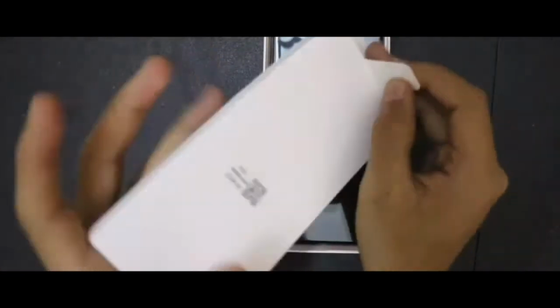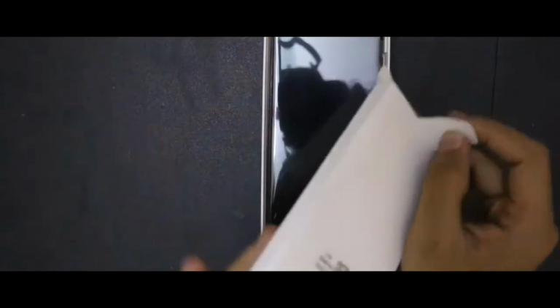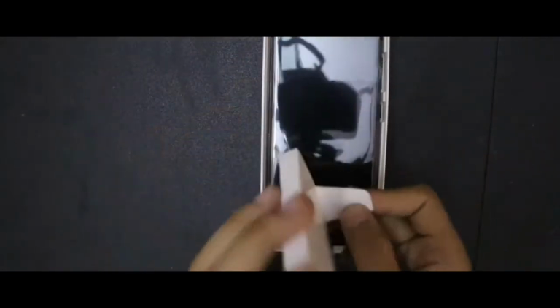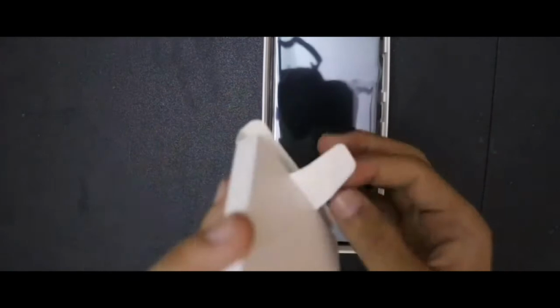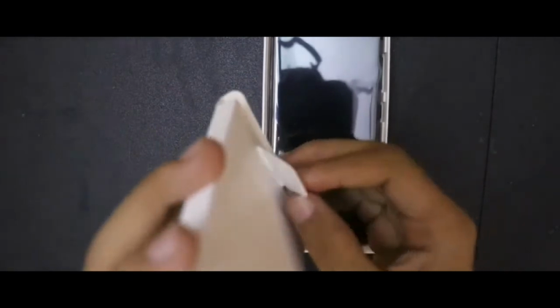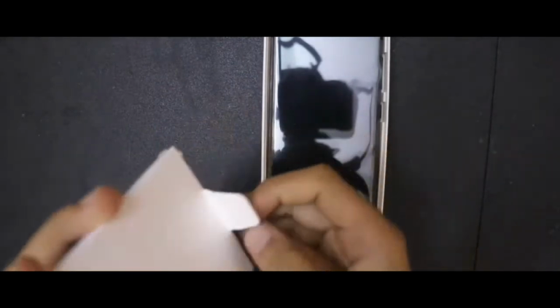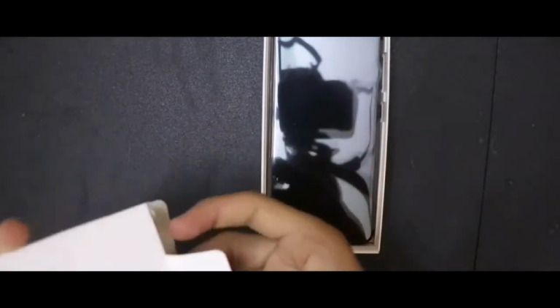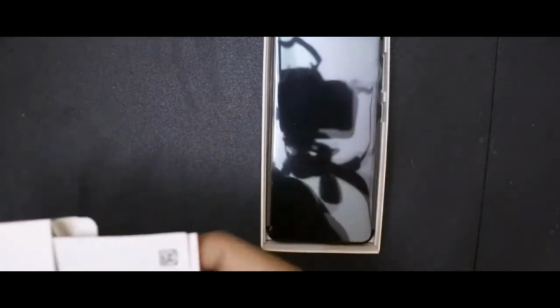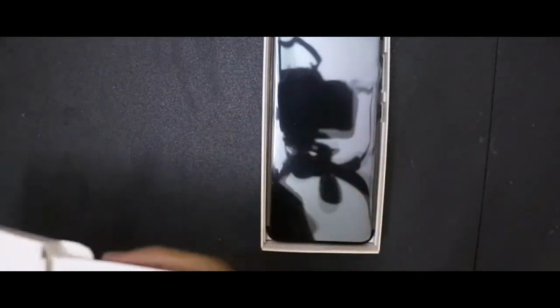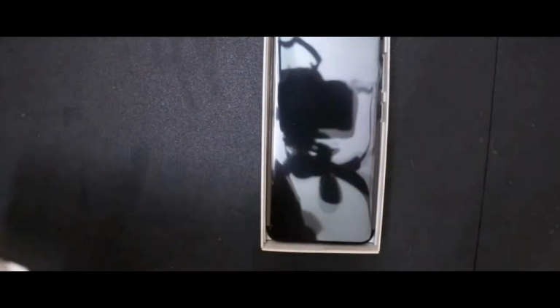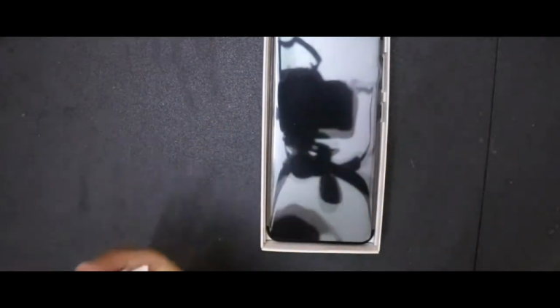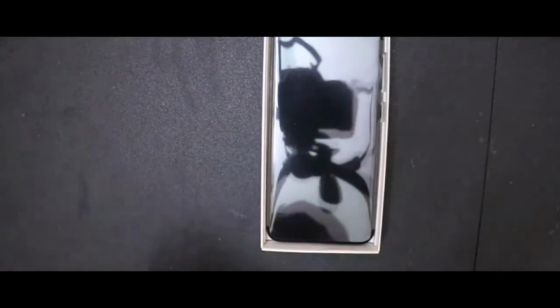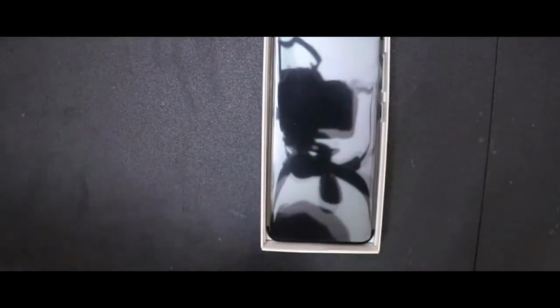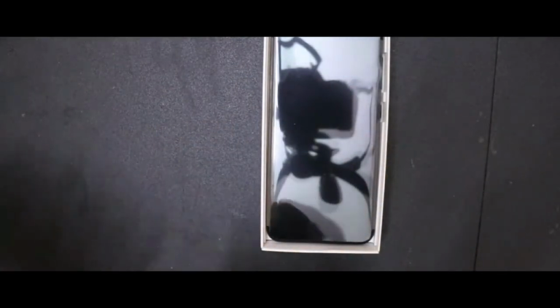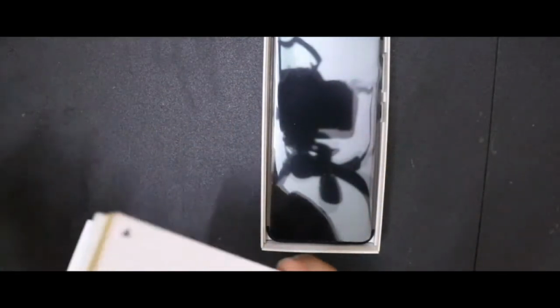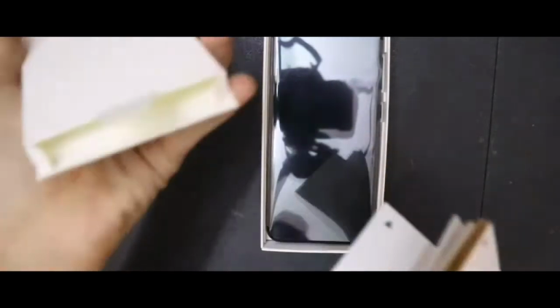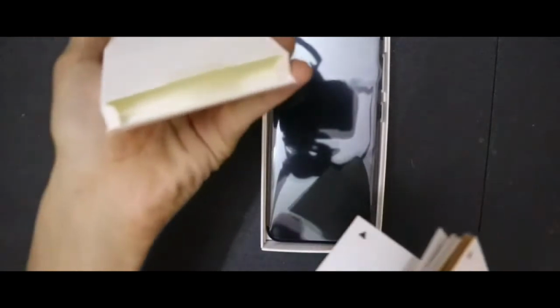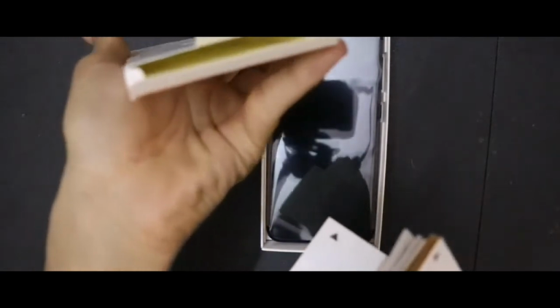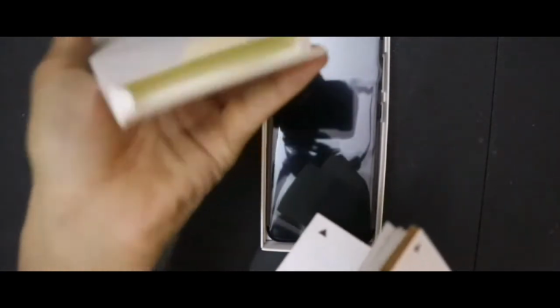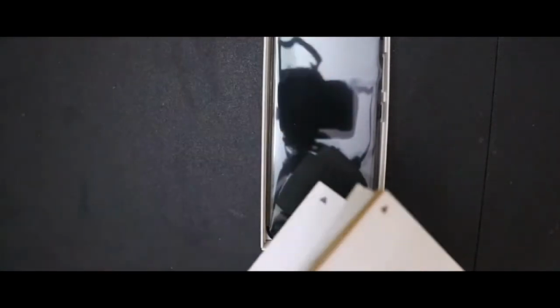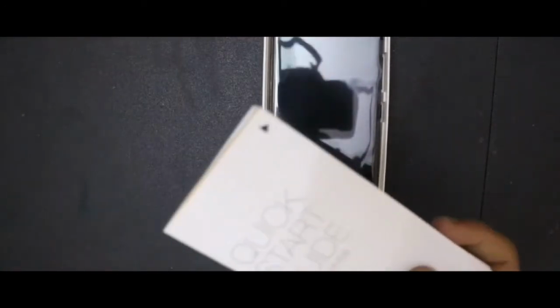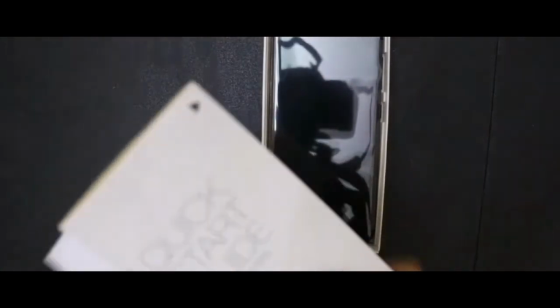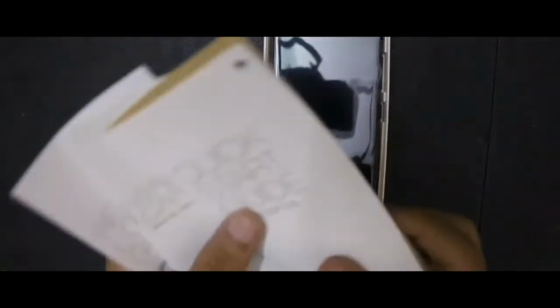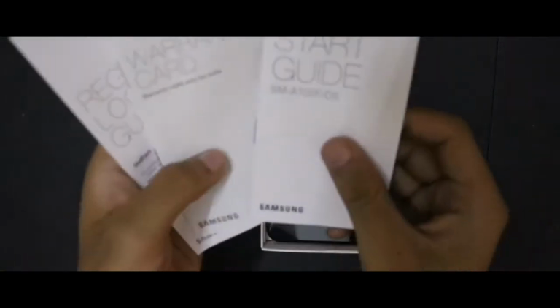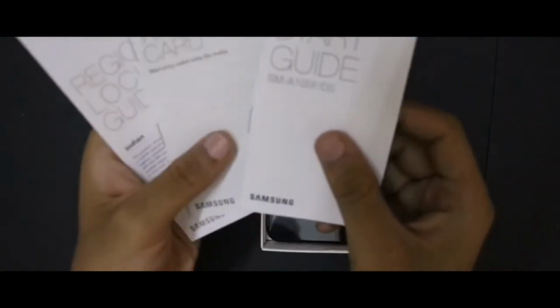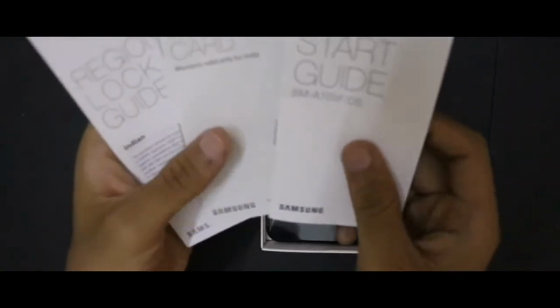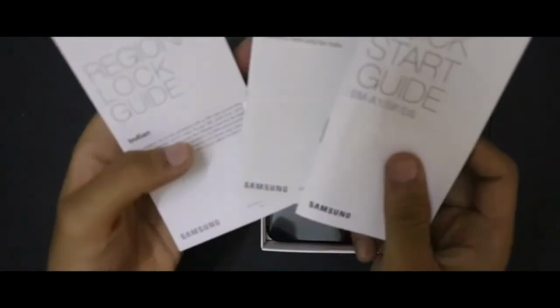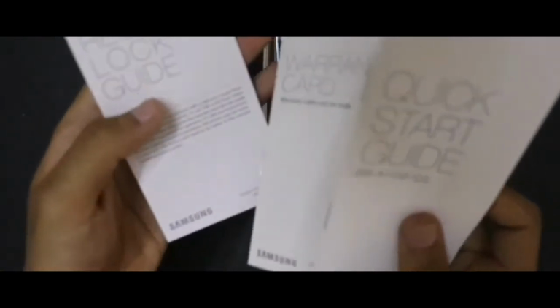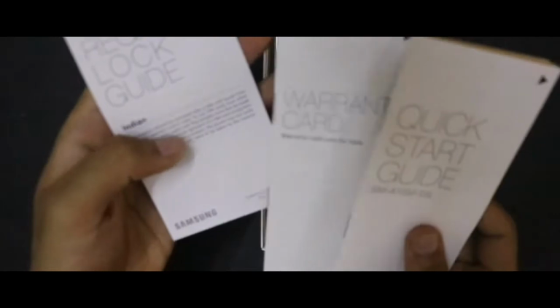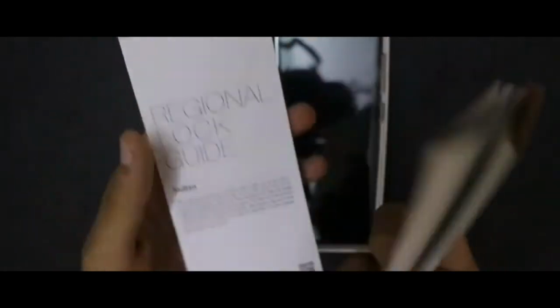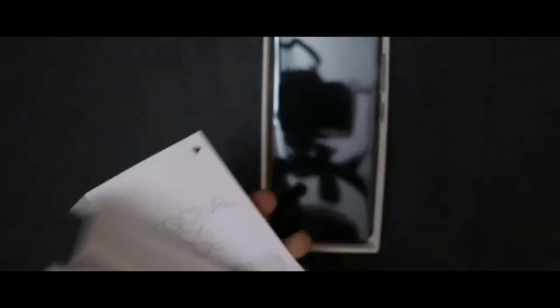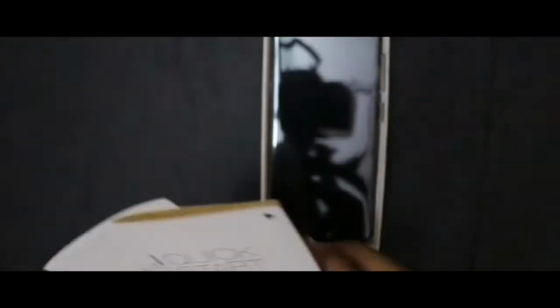This phone does not come with a silicone case, as you can see — there is no silicone case inside. It has a warranty card and original documentation.